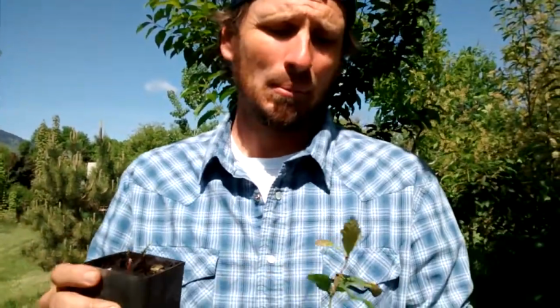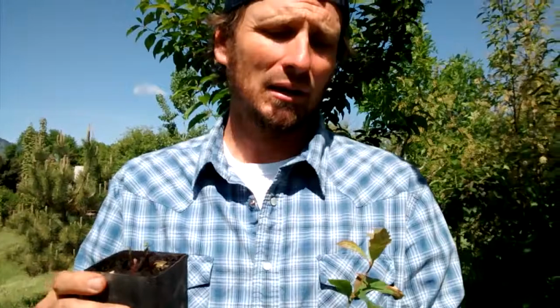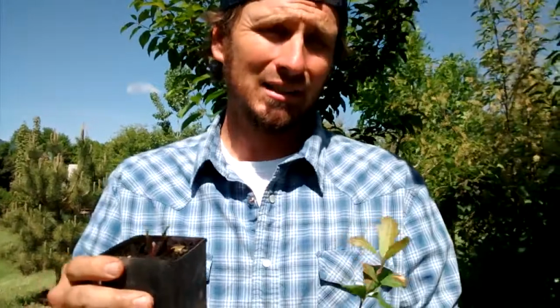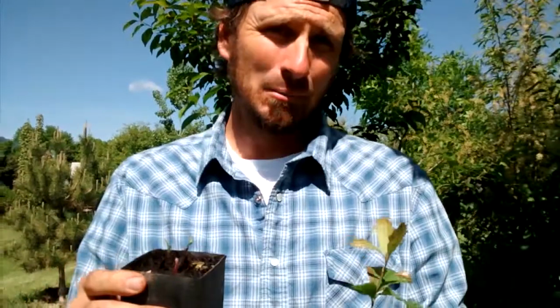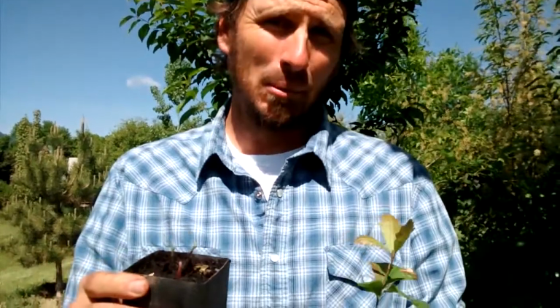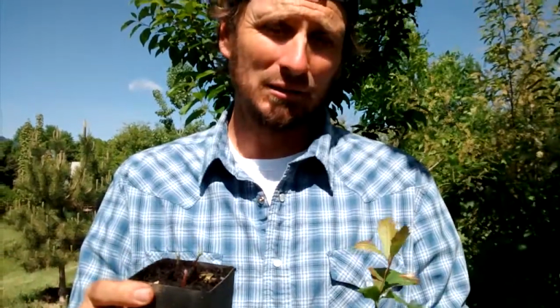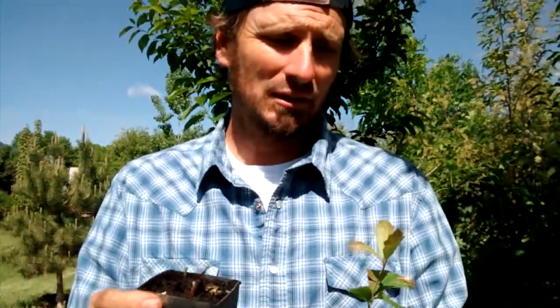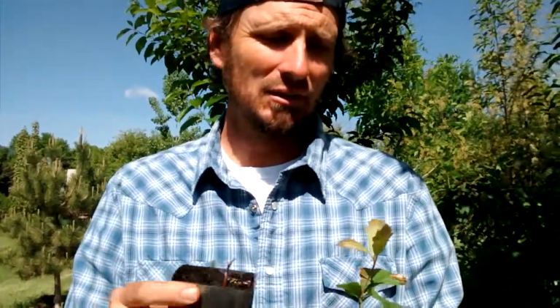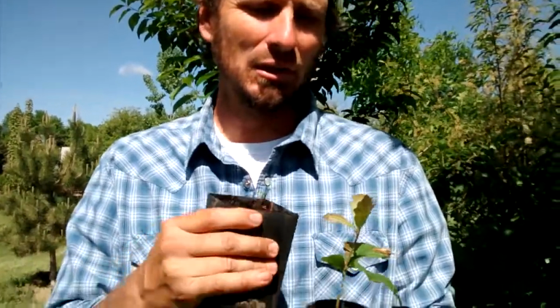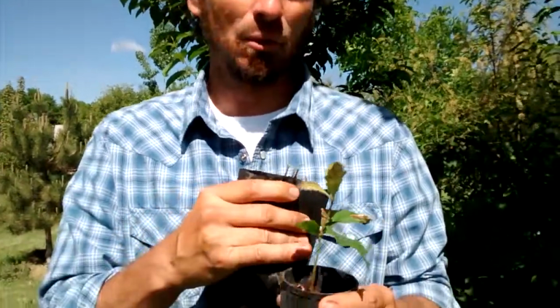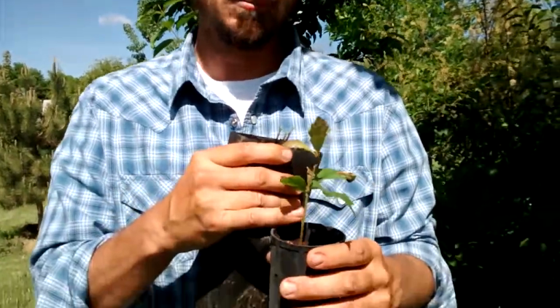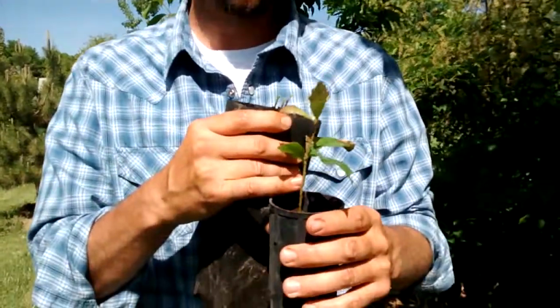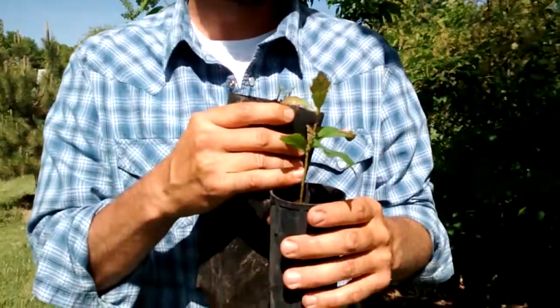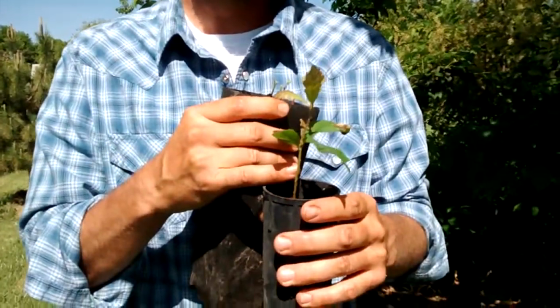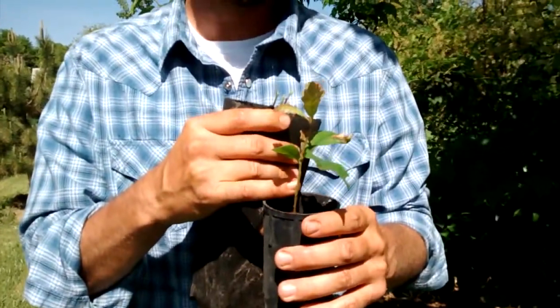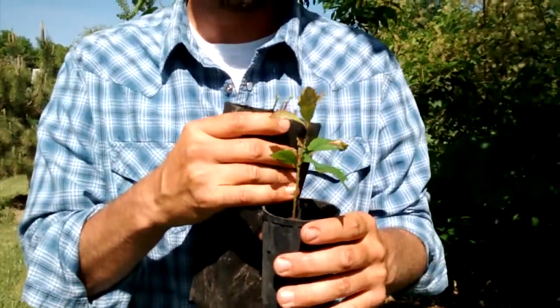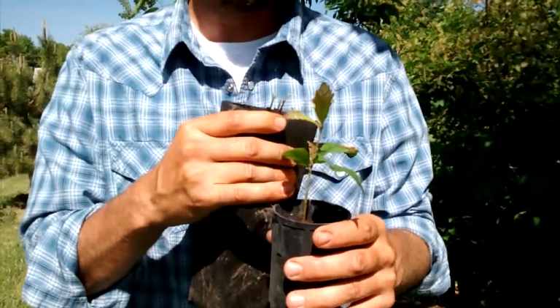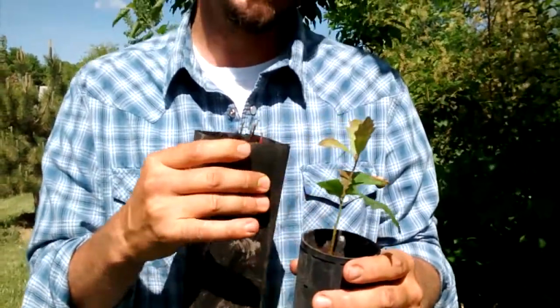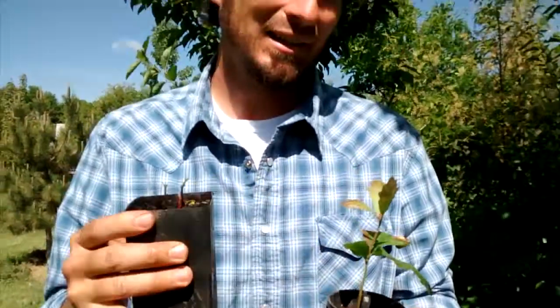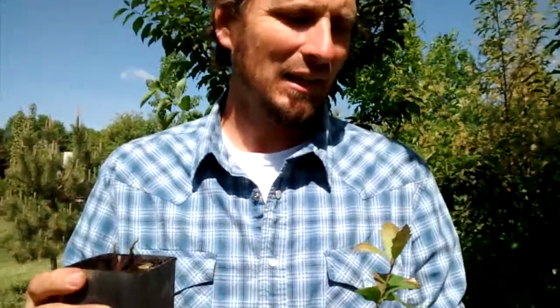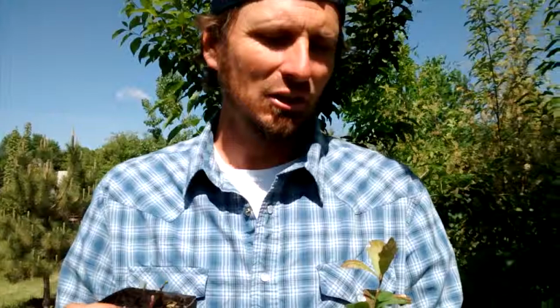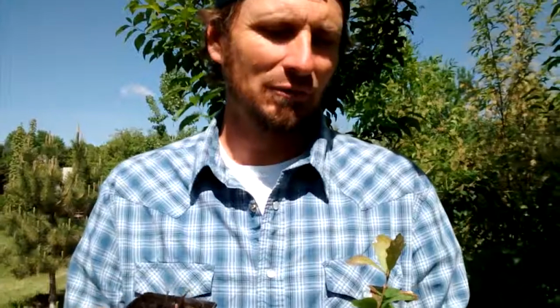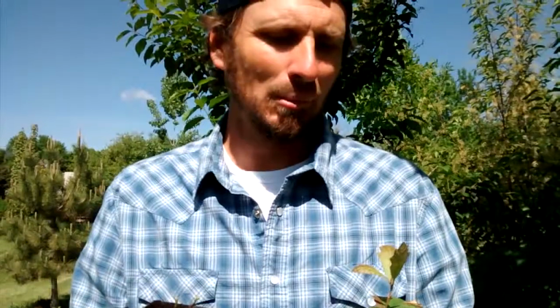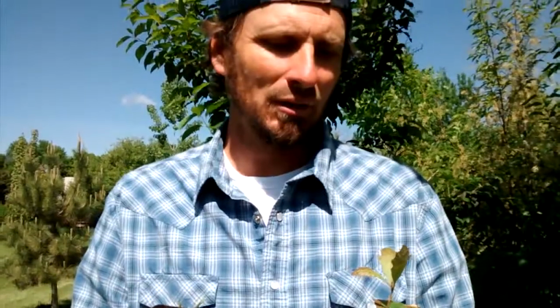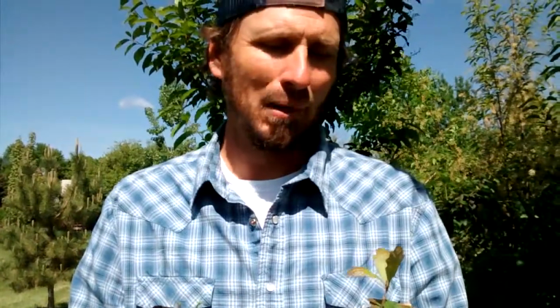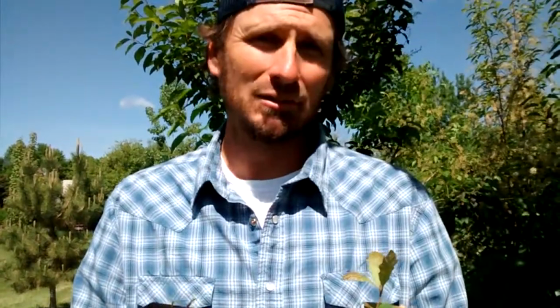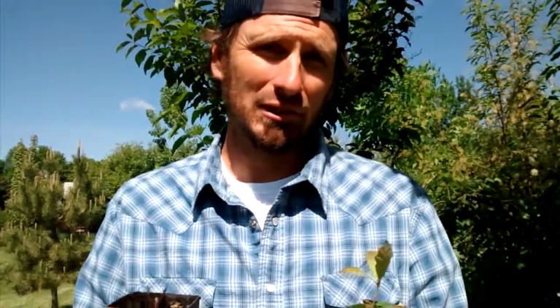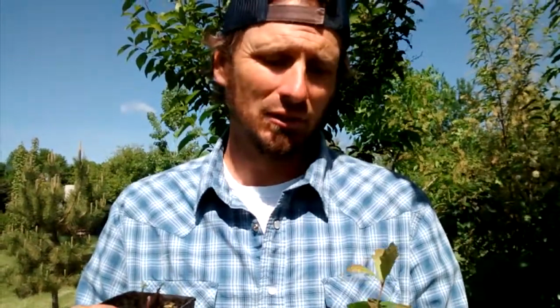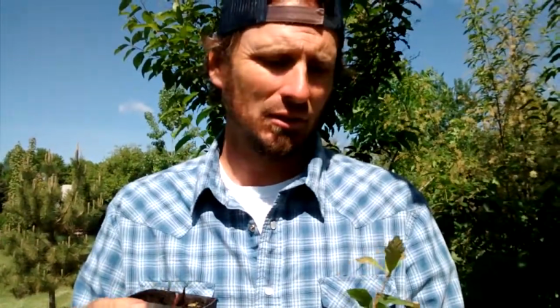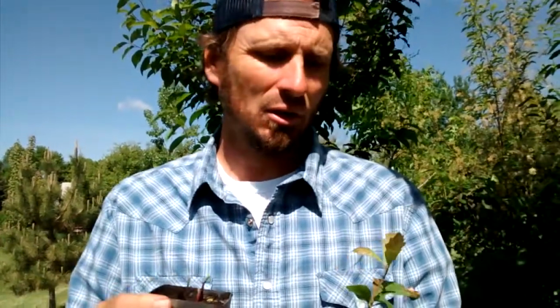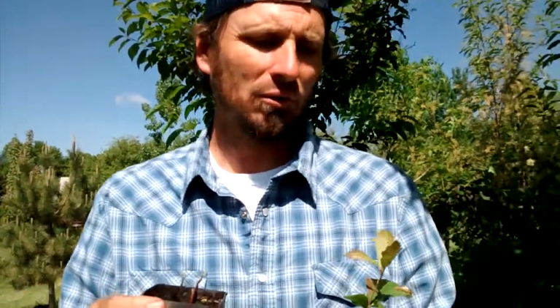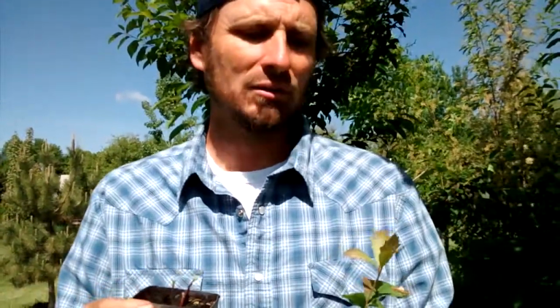But the nice thing about the pots is you get more rapid growth, the conditions are better, and you don't have trouble with mice or deer or frost.